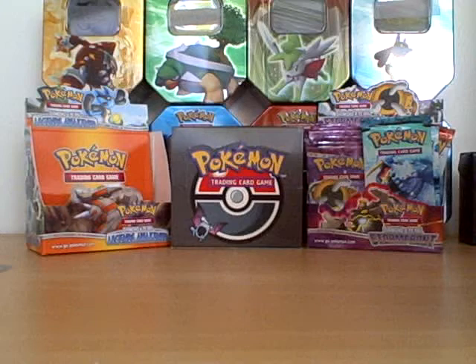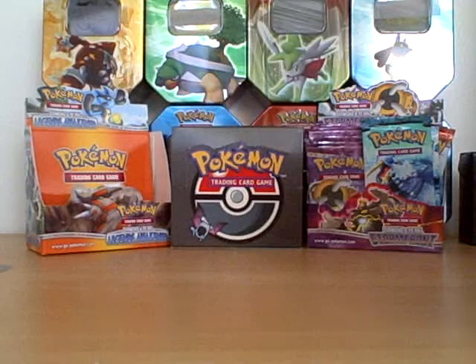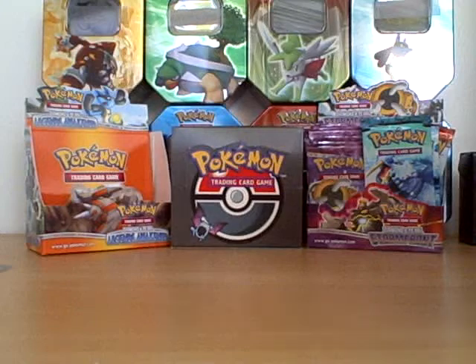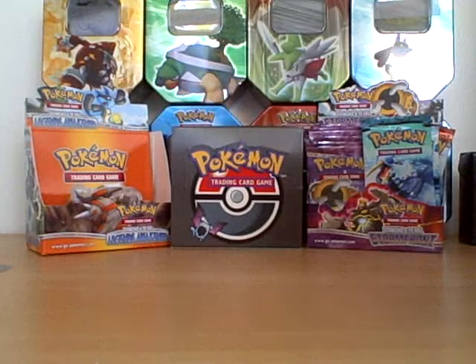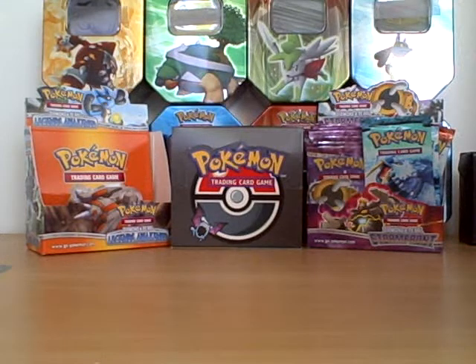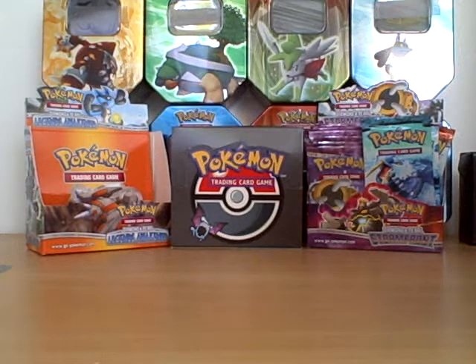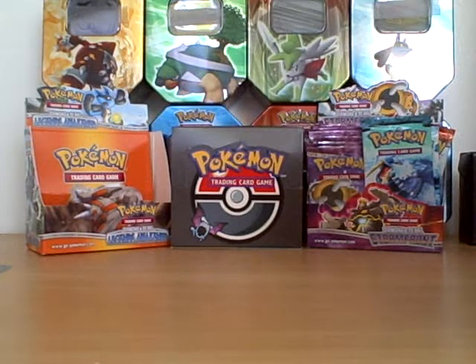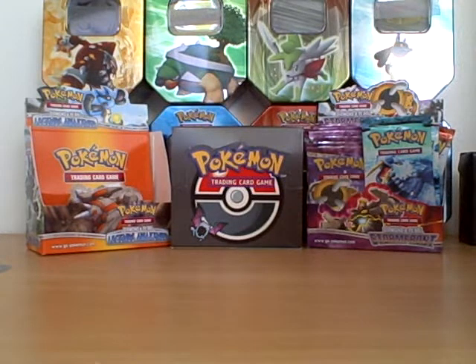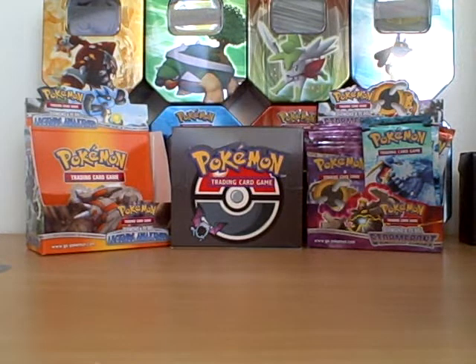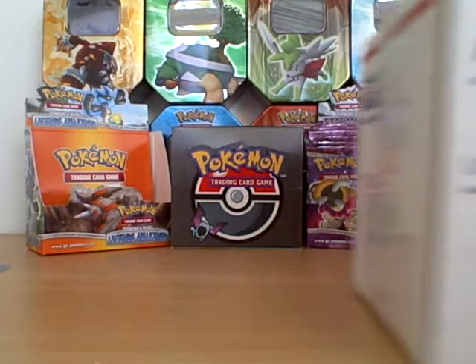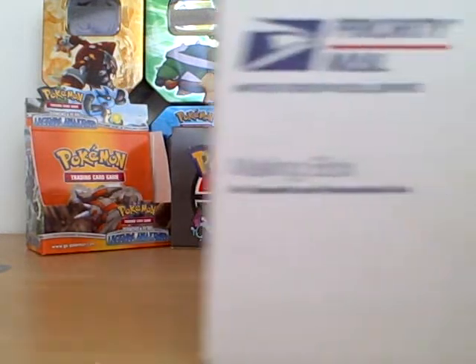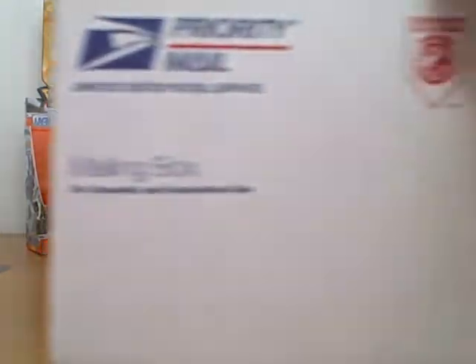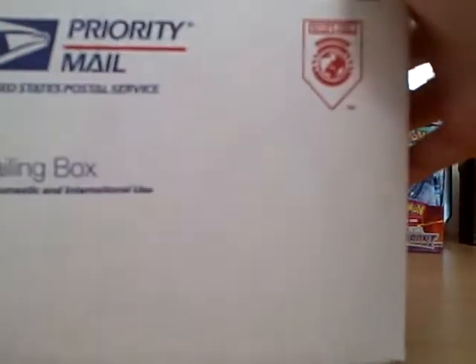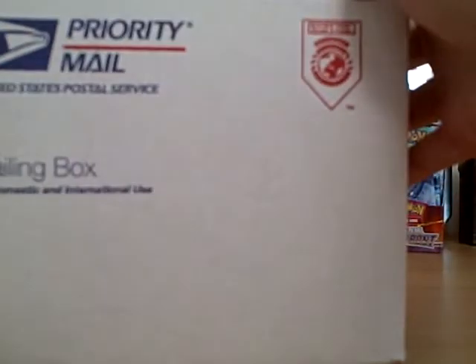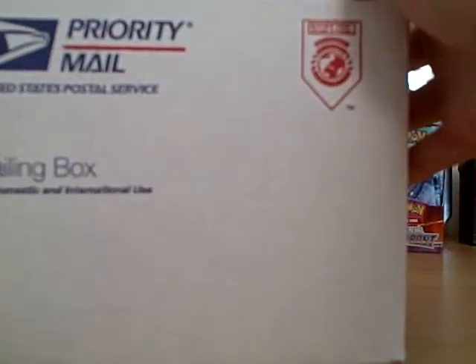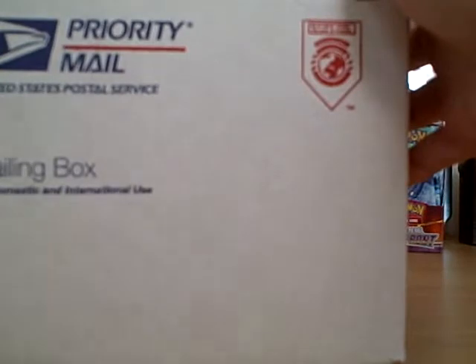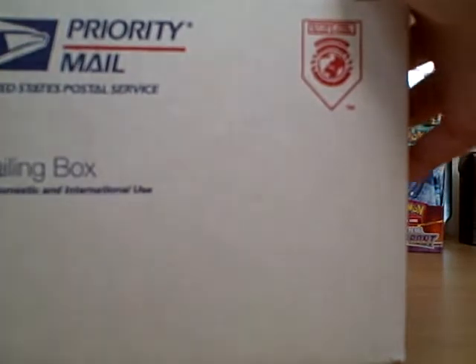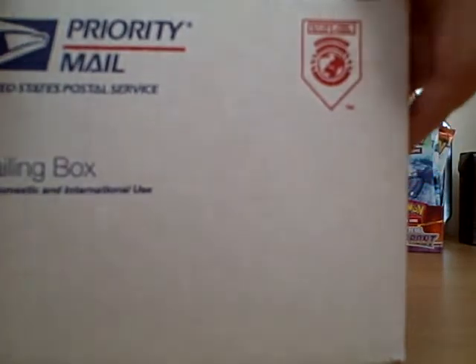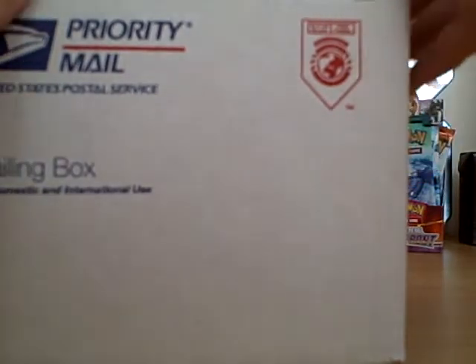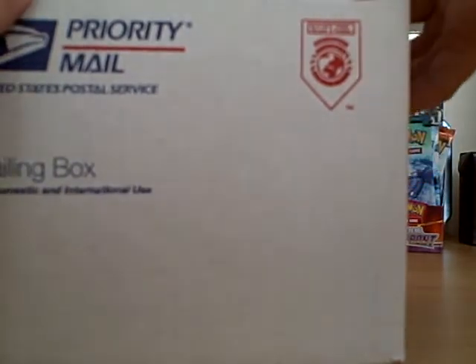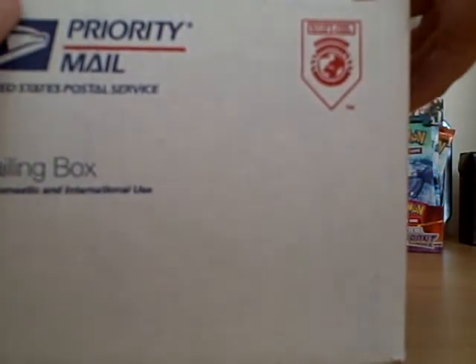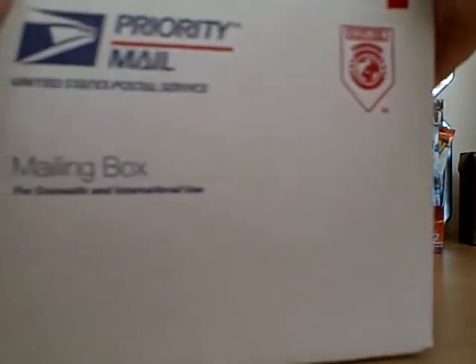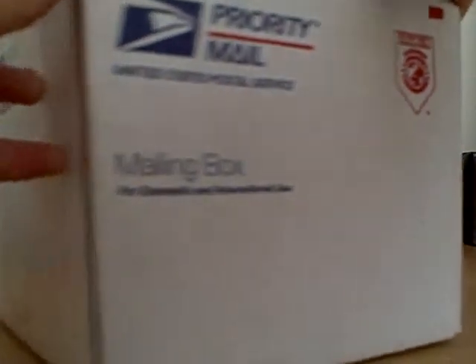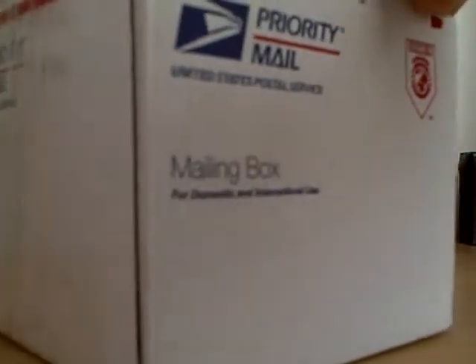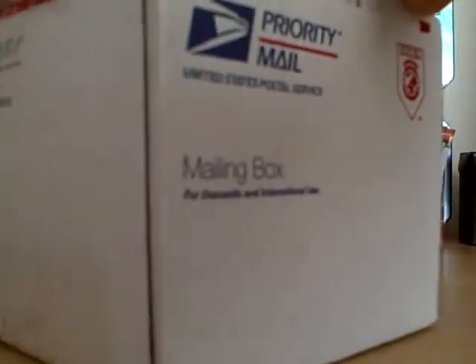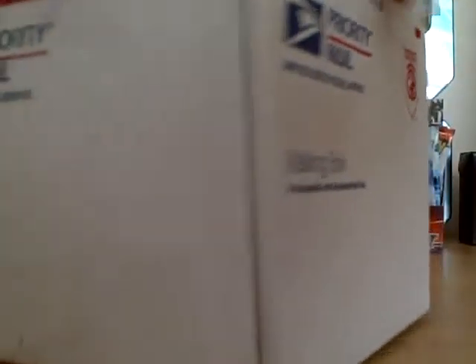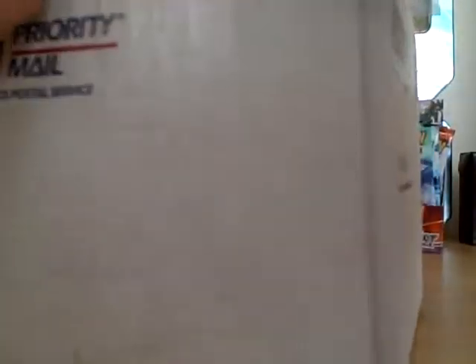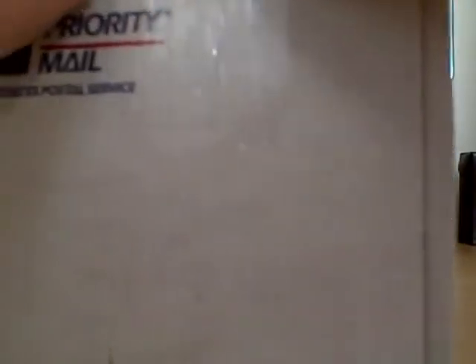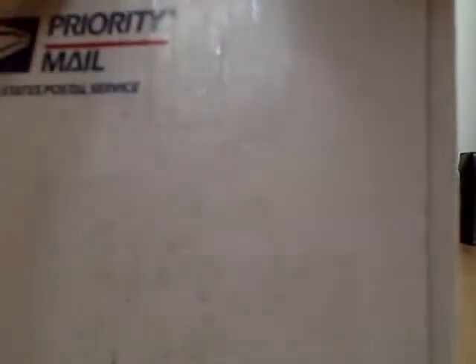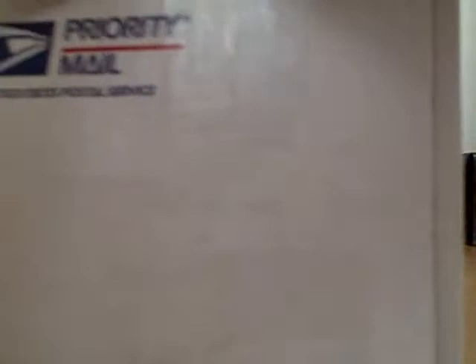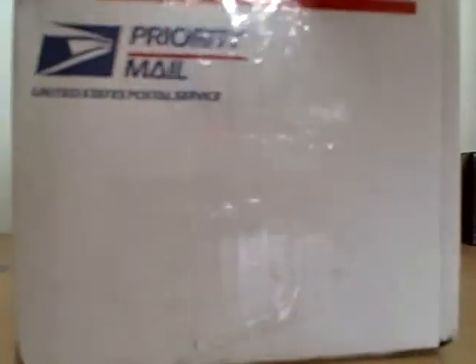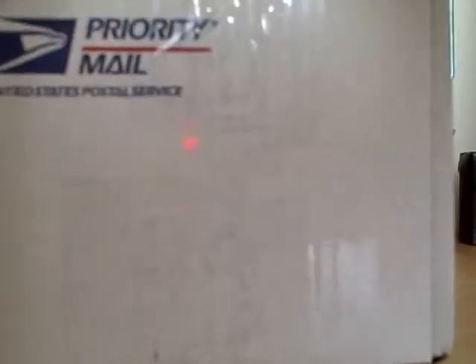Hey guys, Lugio48 here, and today I got my mystery box. You guys don't know what it is, but I do. So let's unbox this thing, and you'll find out what it is.